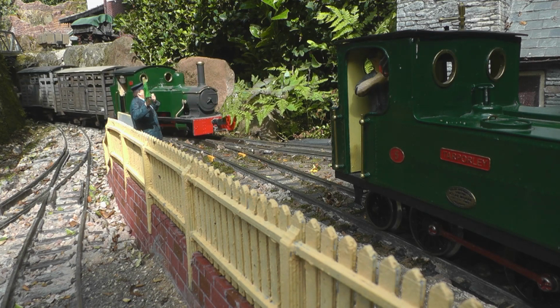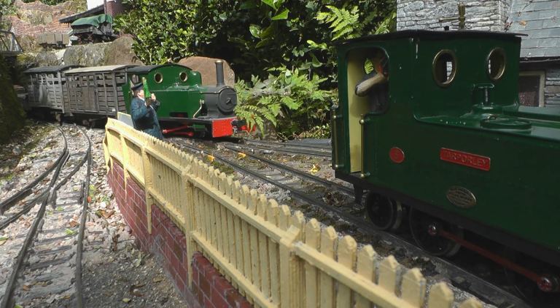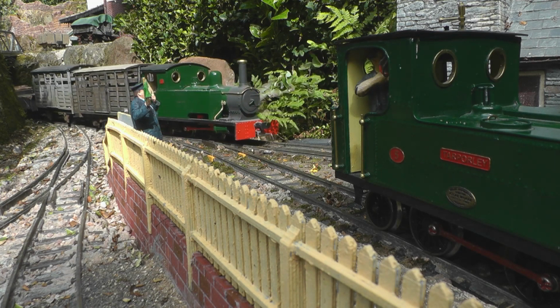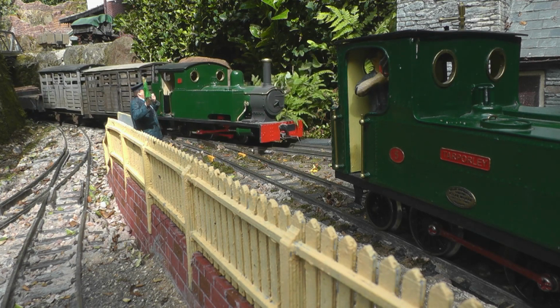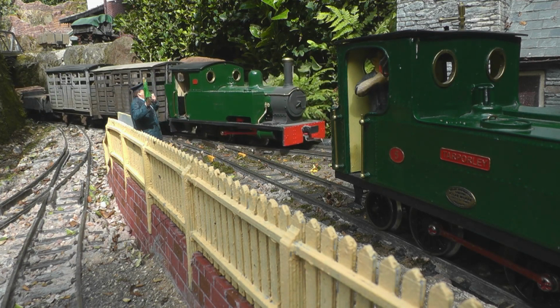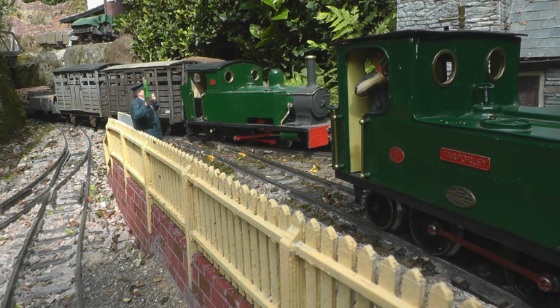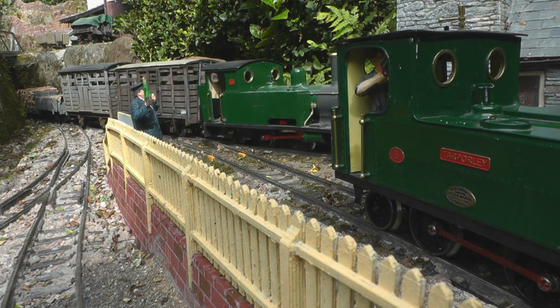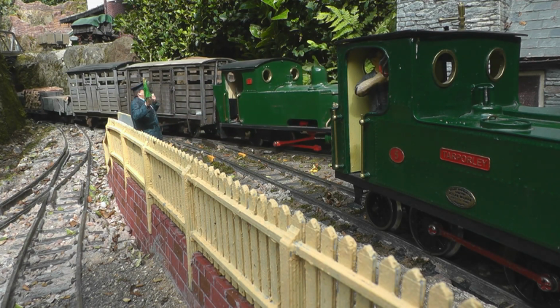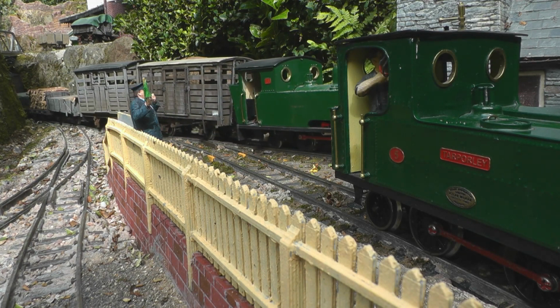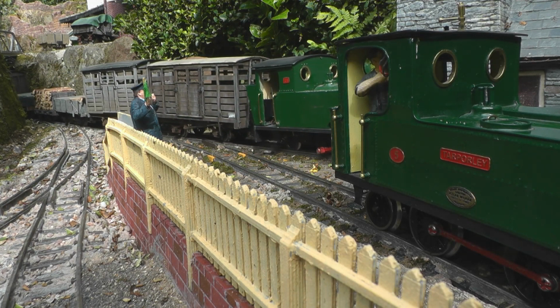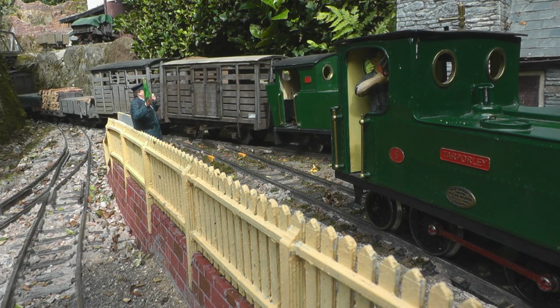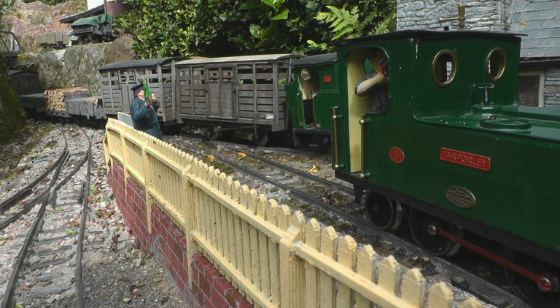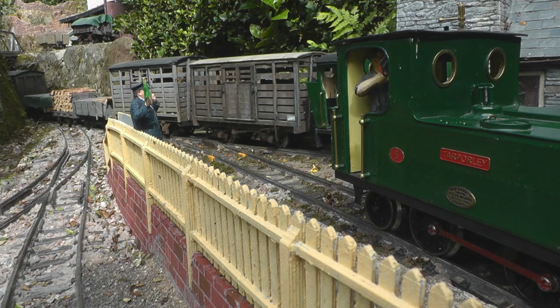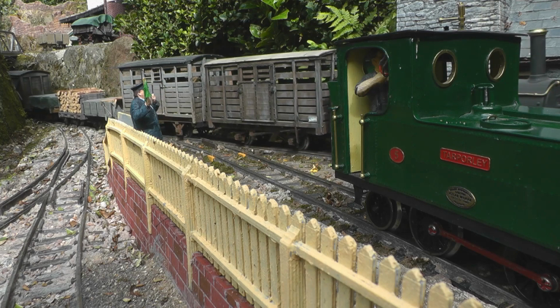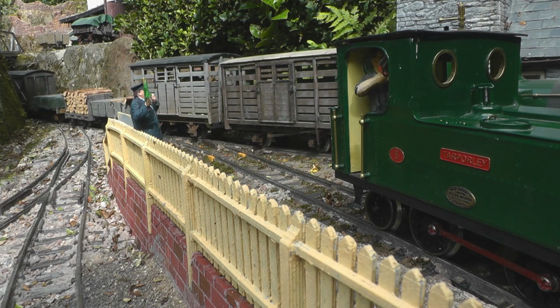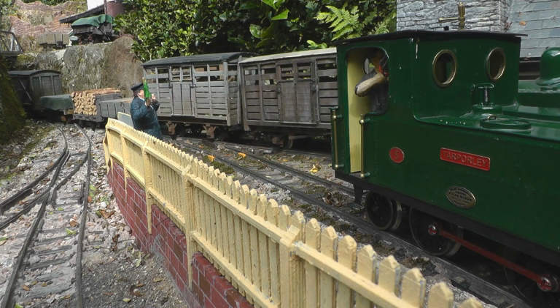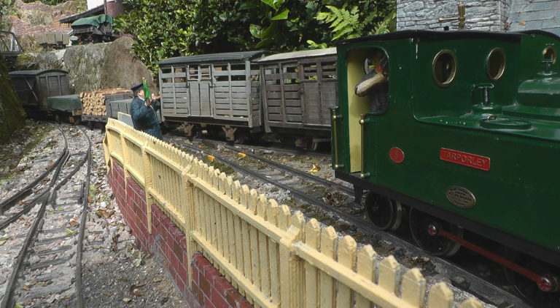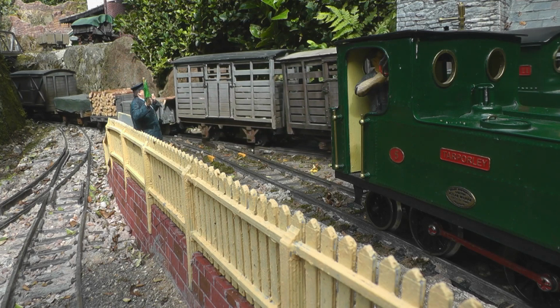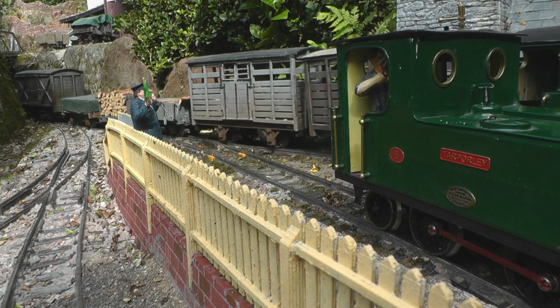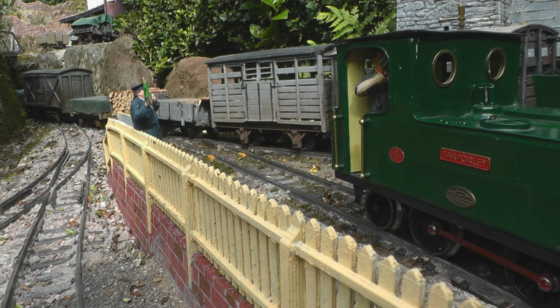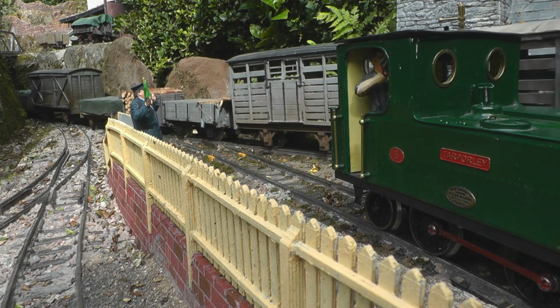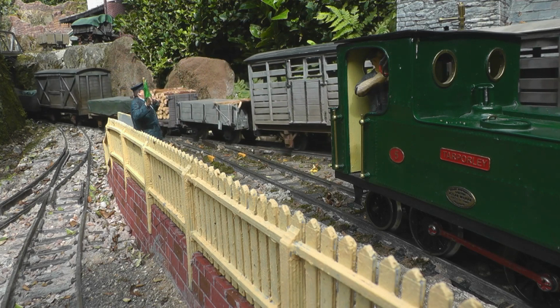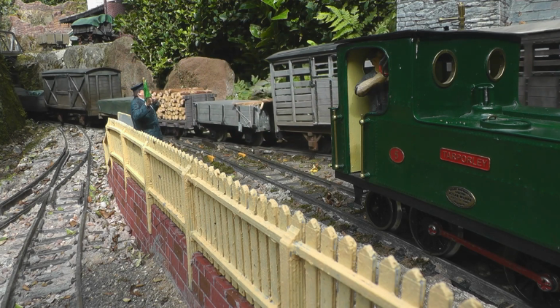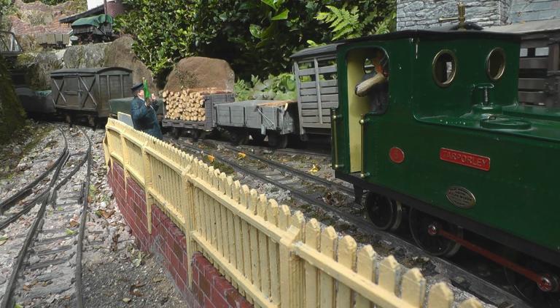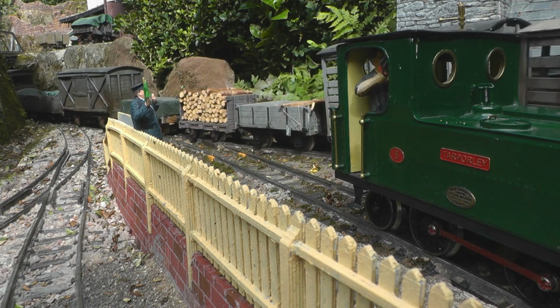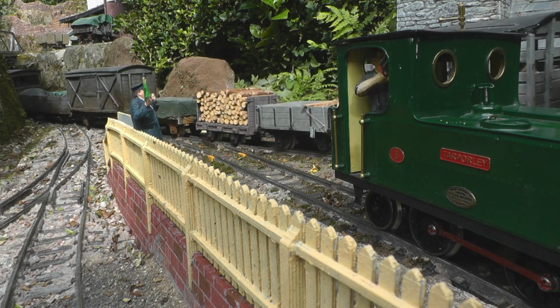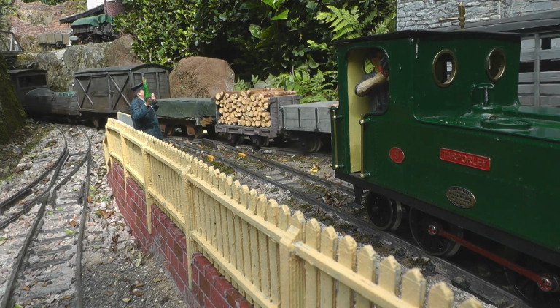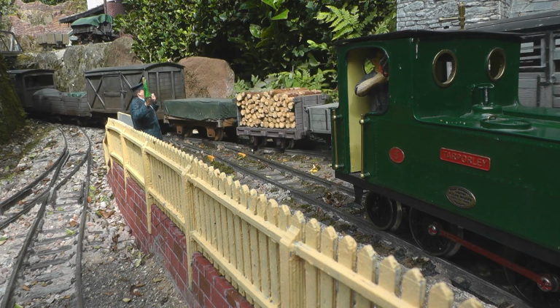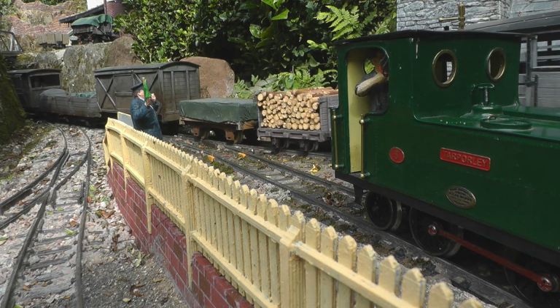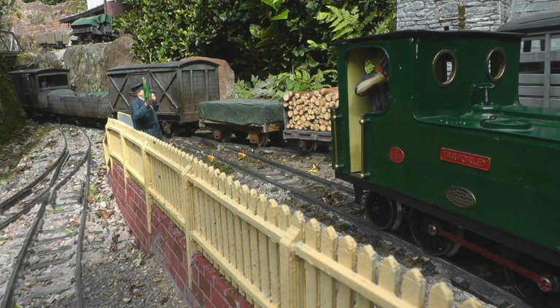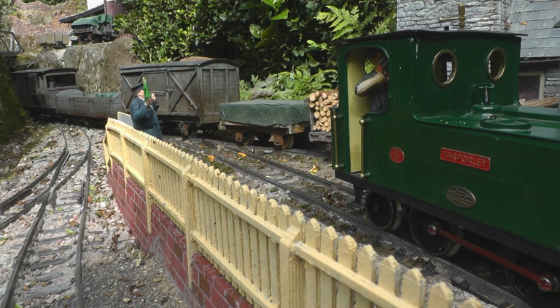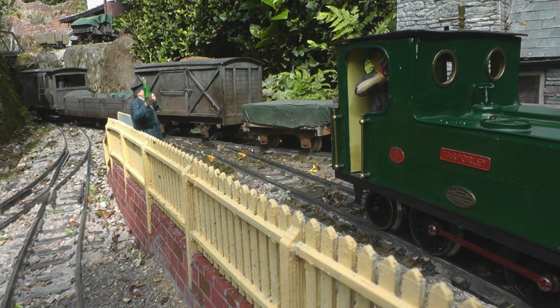And finally, after dropping off some wagons at Buickley Station, the pickup goods steams into Bickerton Station while the midday passenger is waiting to depart.